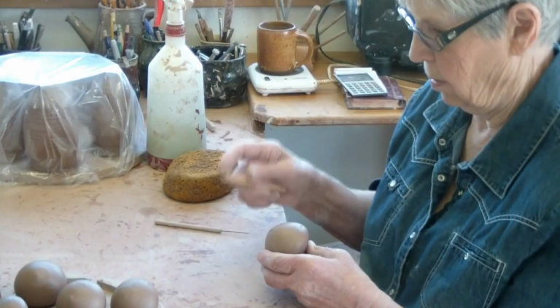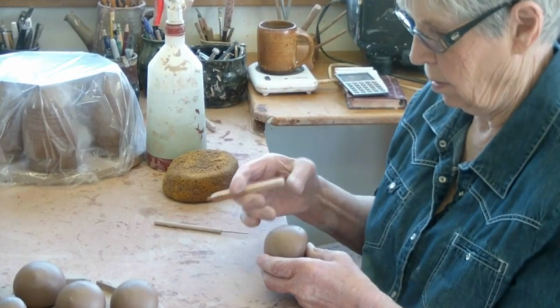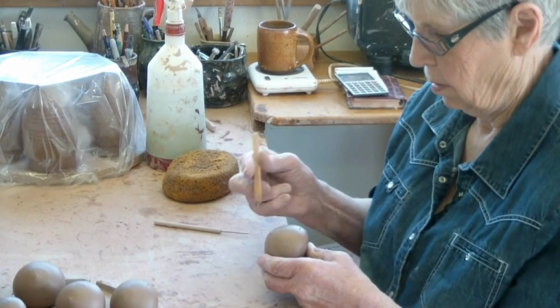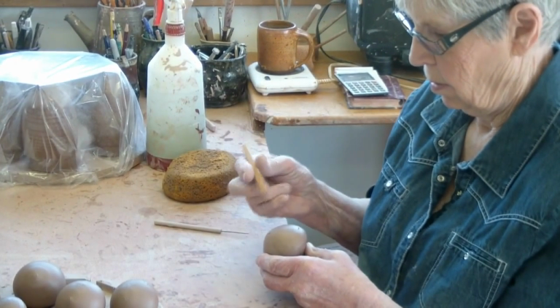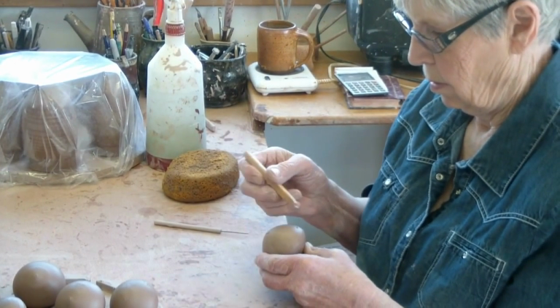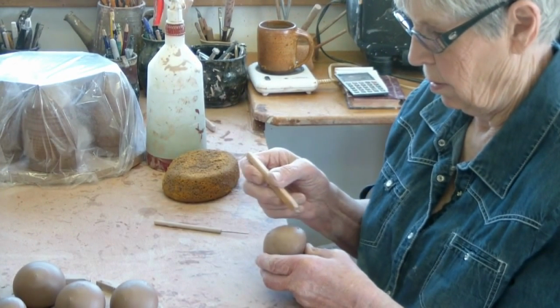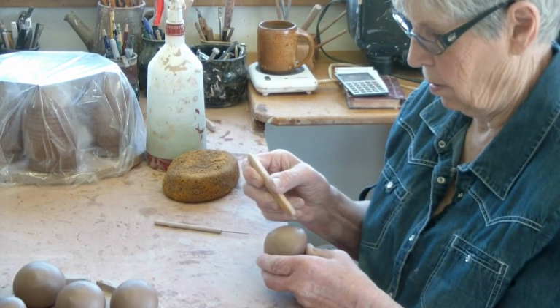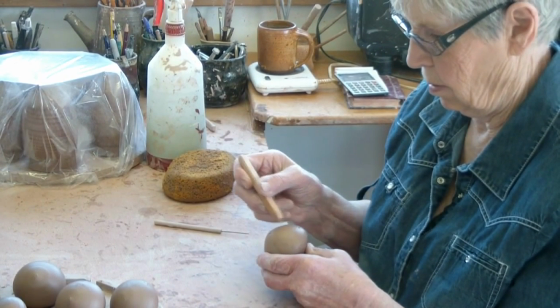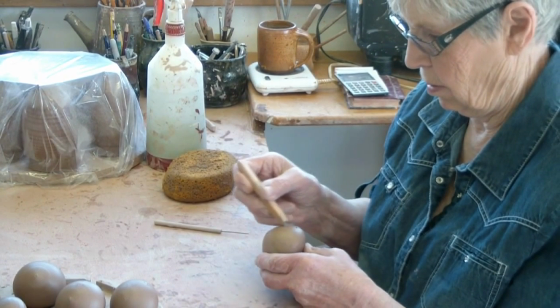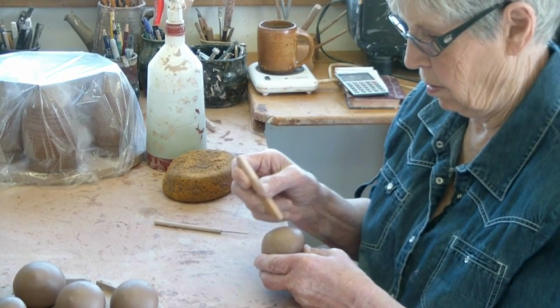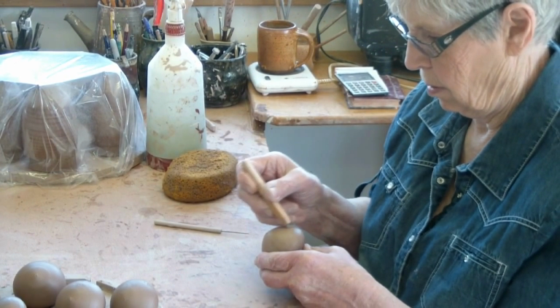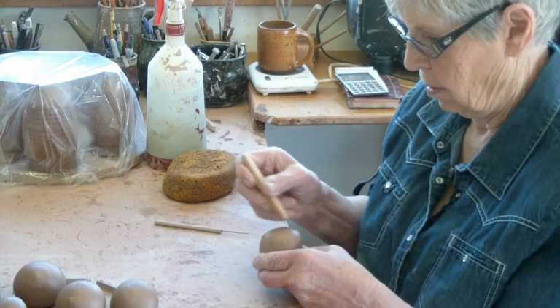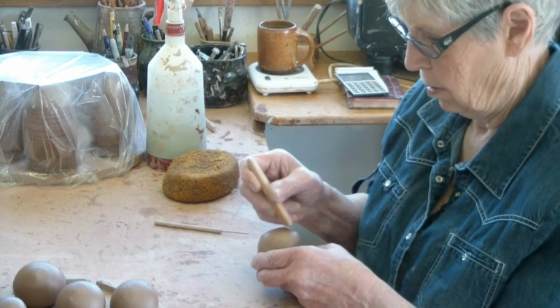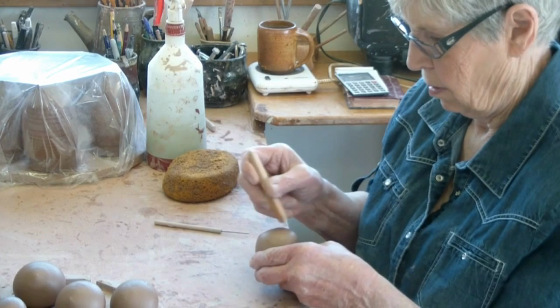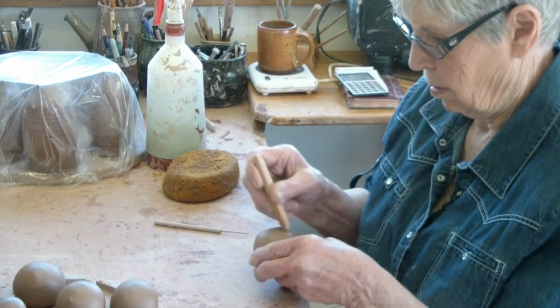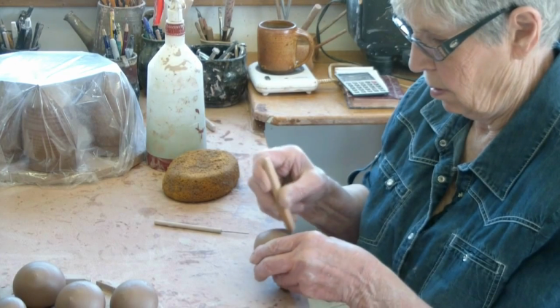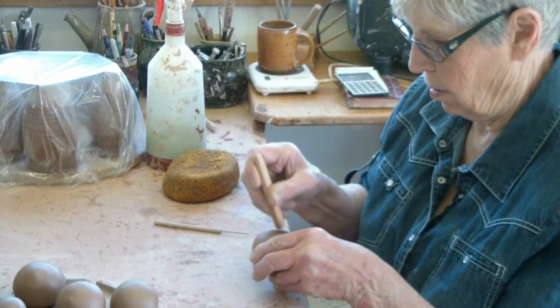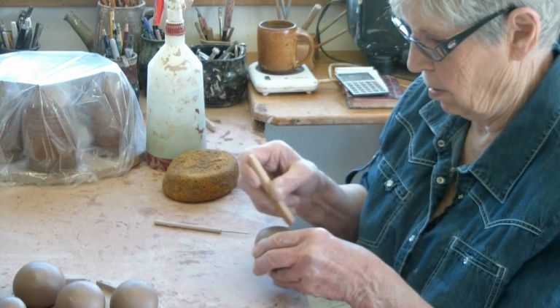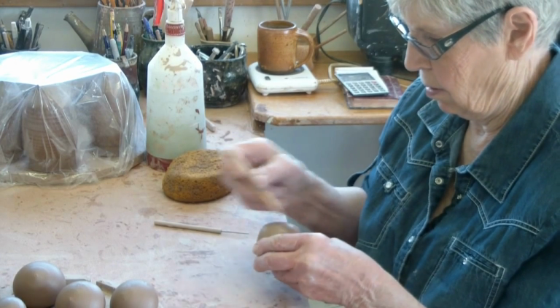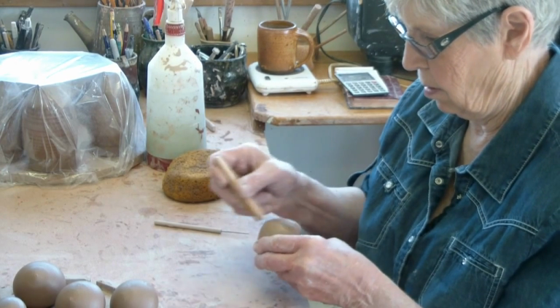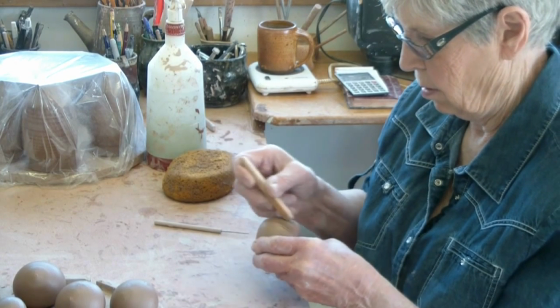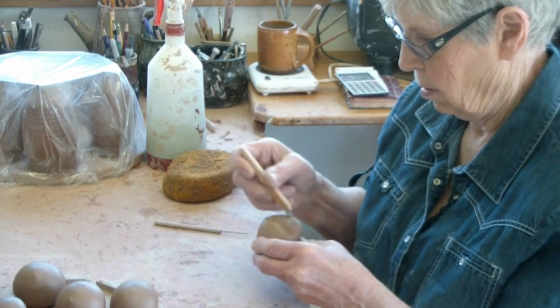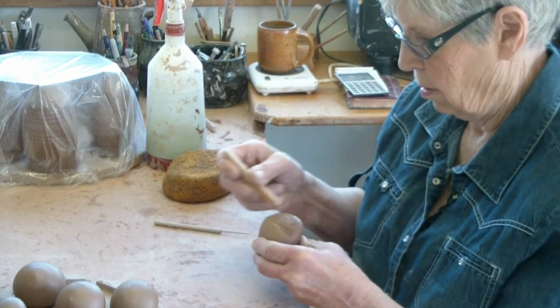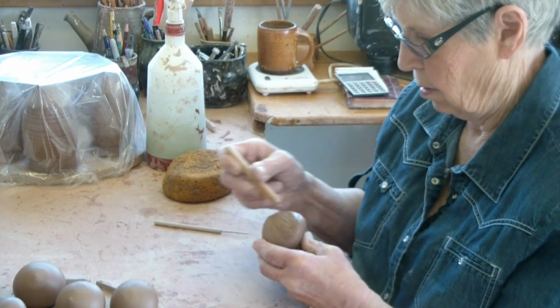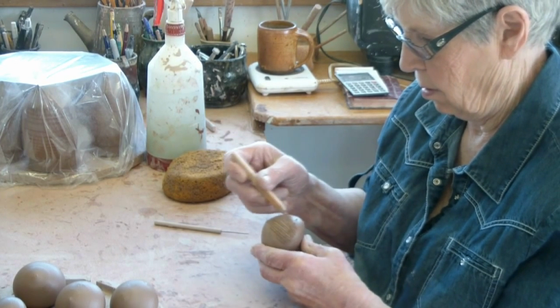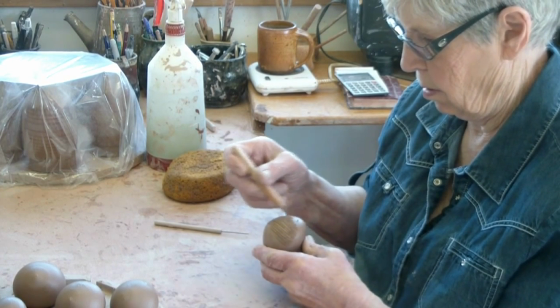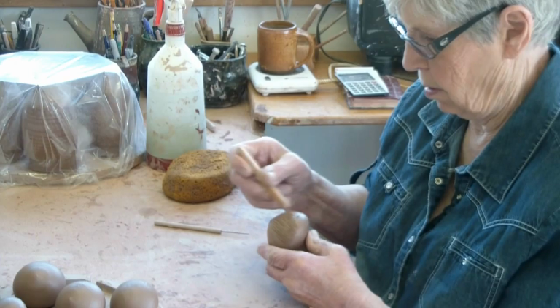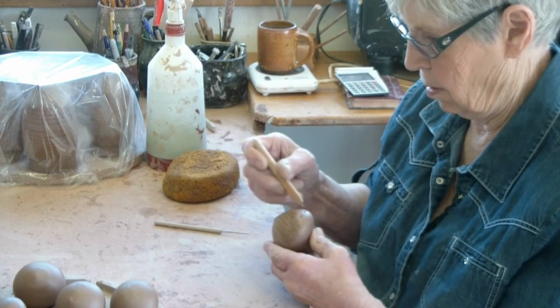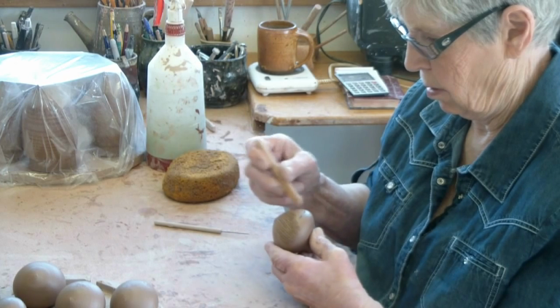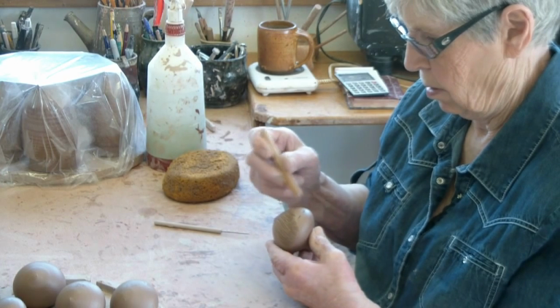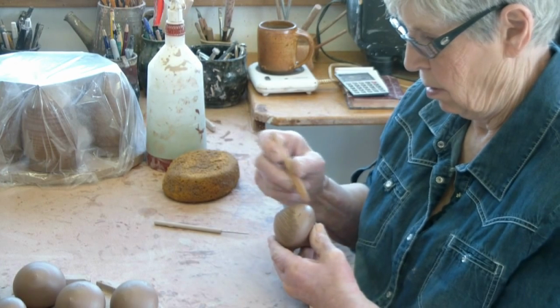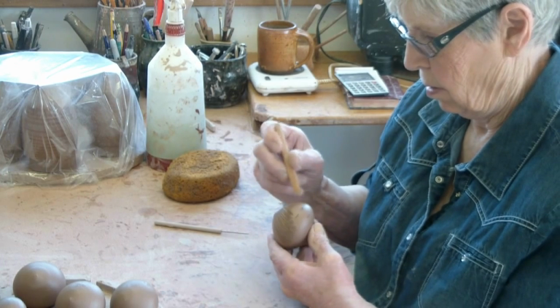The next step in the process is putting the features on the faces. They'll be a little bit different for all the figurines, and the hairstyles will be a little different also.